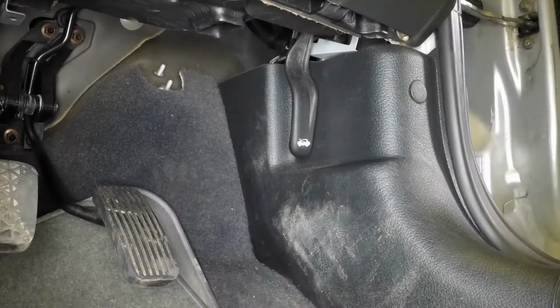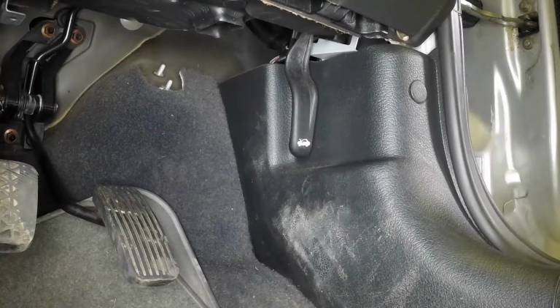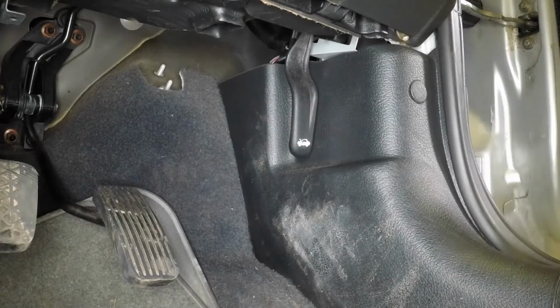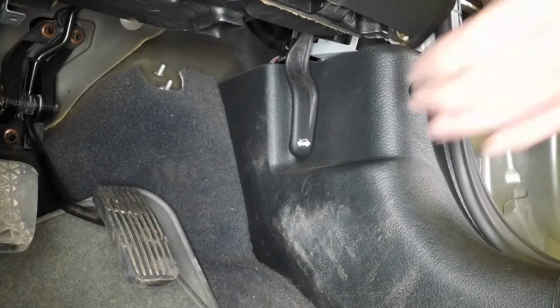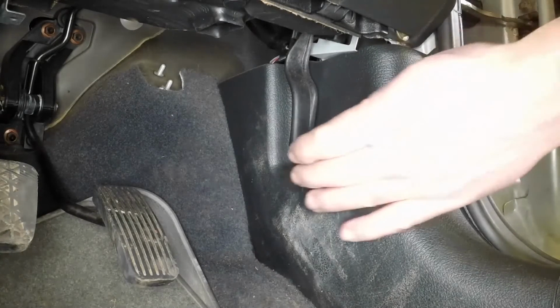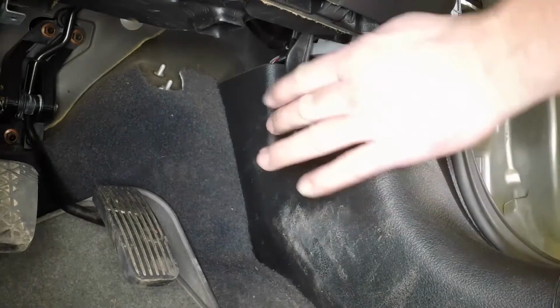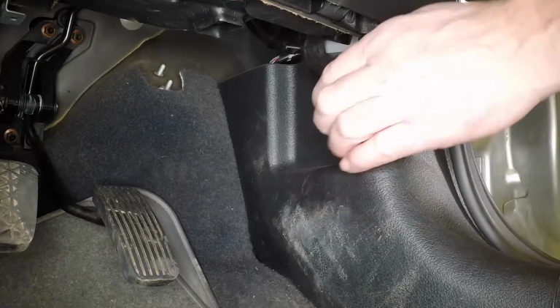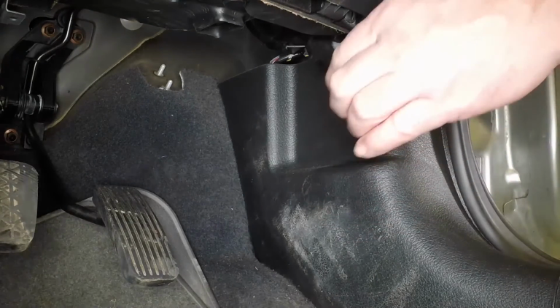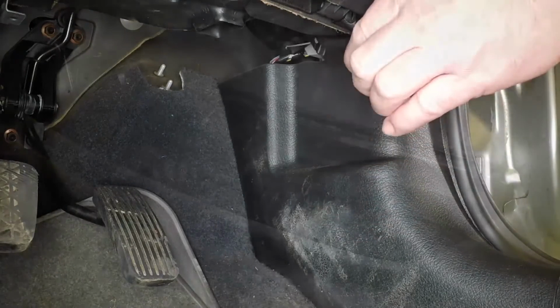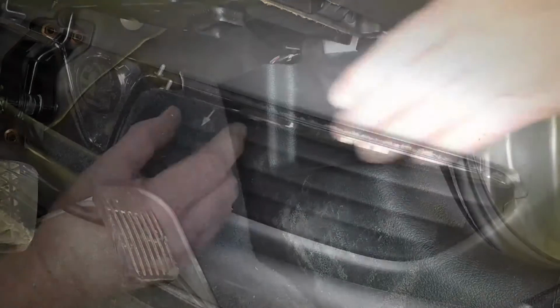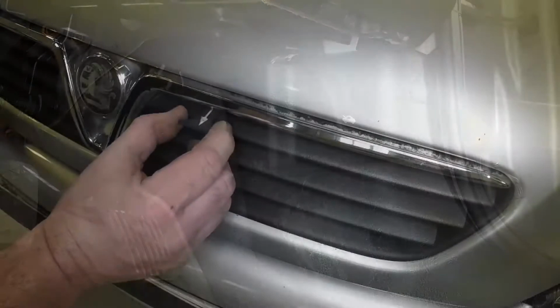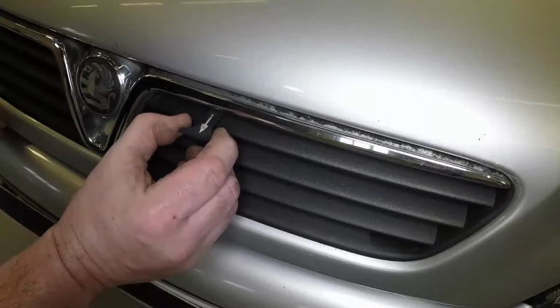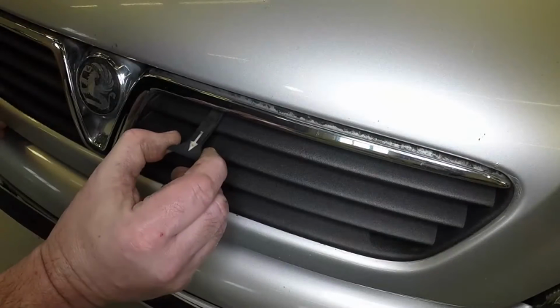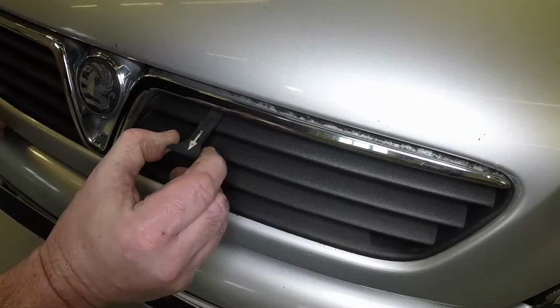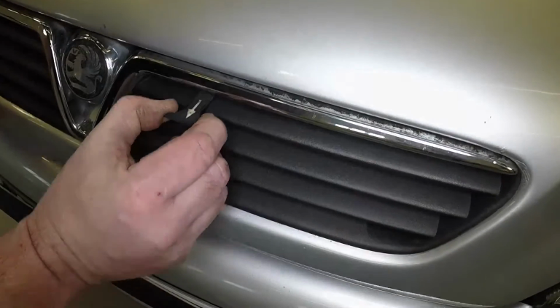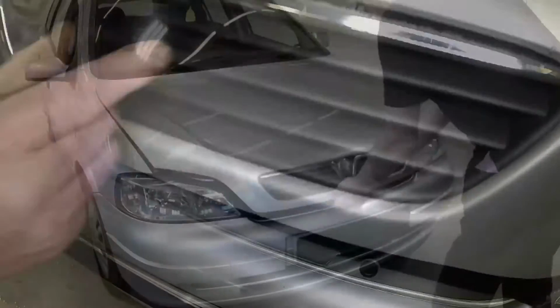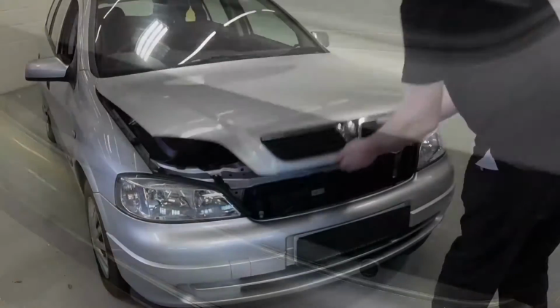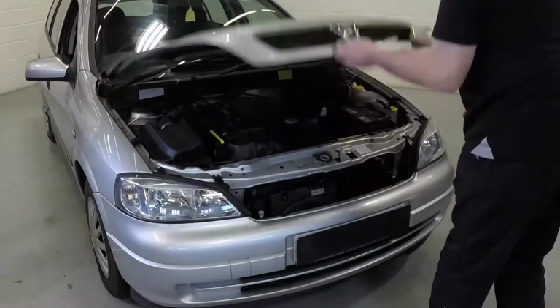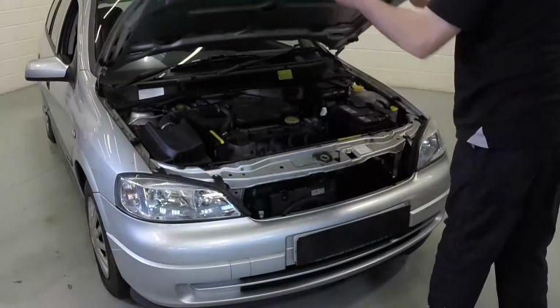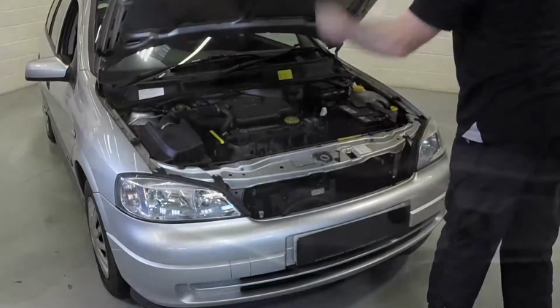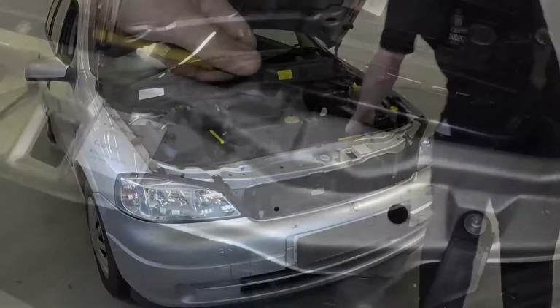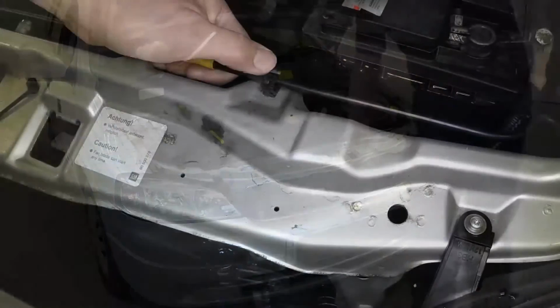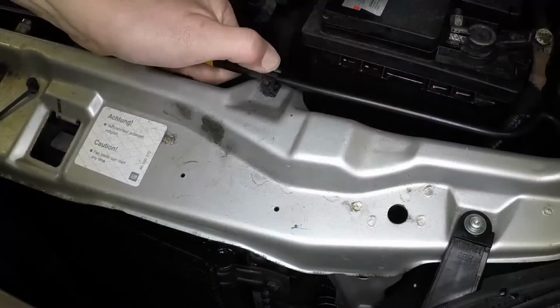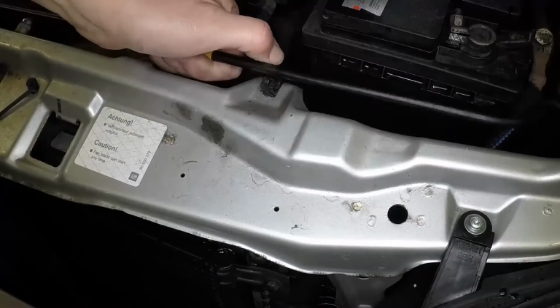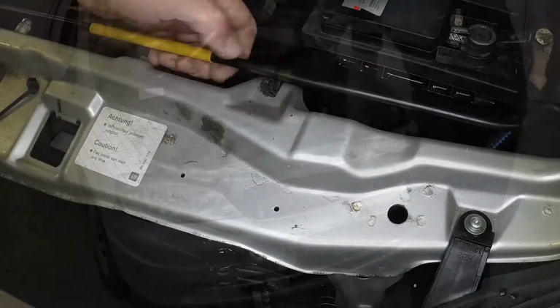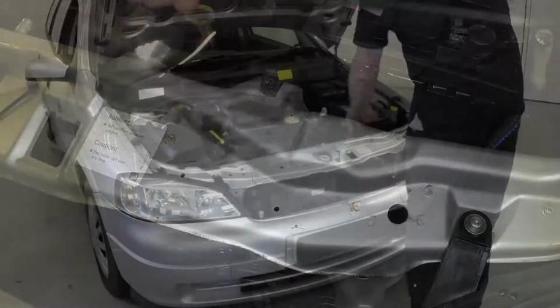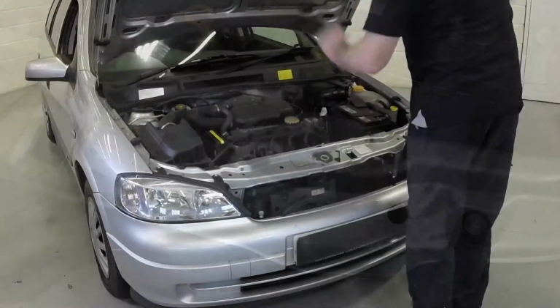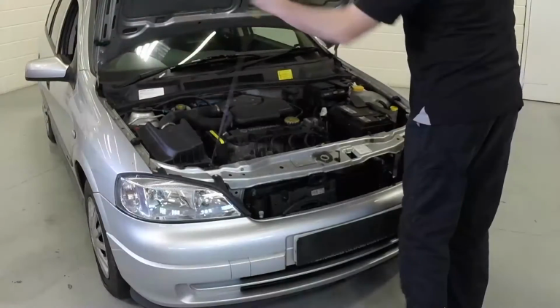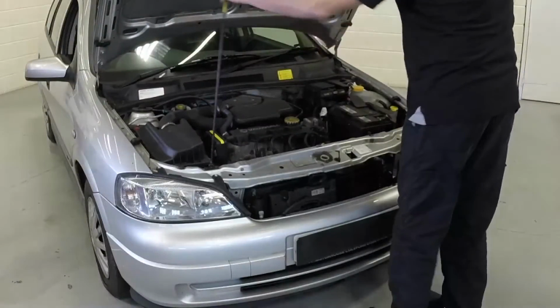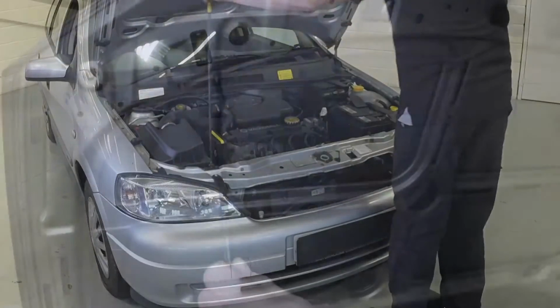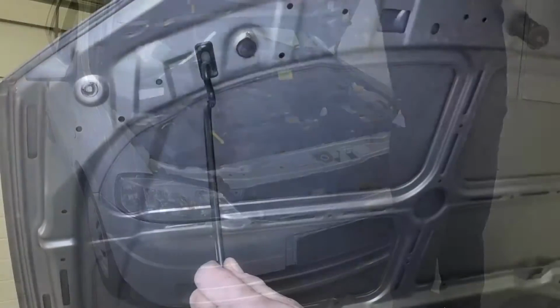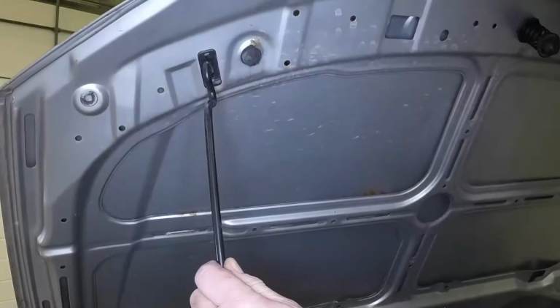Open the driver's door and pull the bonnet release handle. Pull out the safety catch and lift the bonnet. Unclip the support prop and engage the end with the holes in the underside of the bonnet.